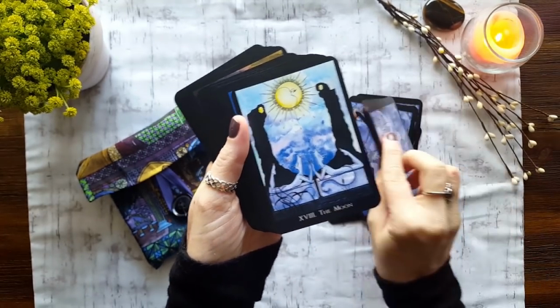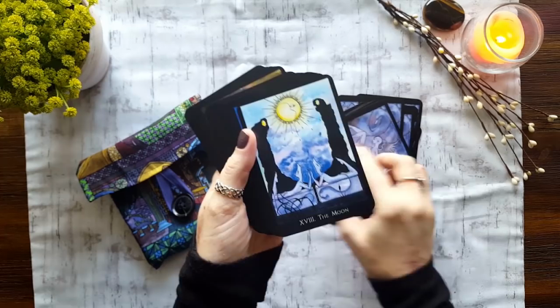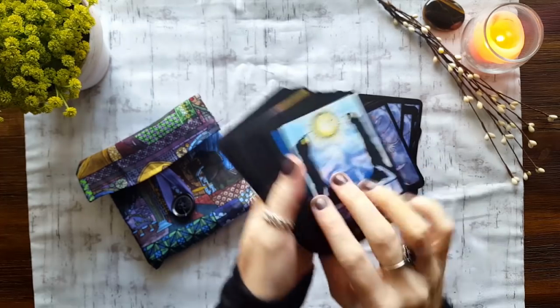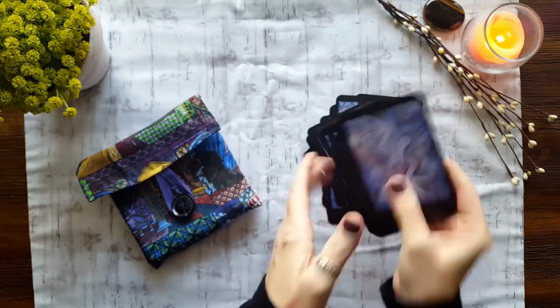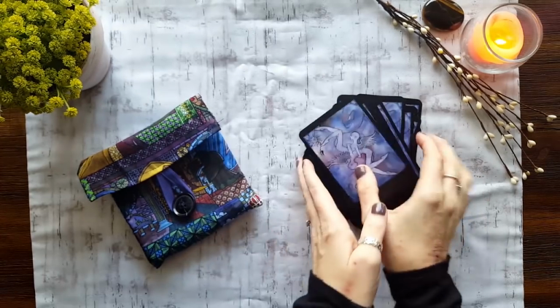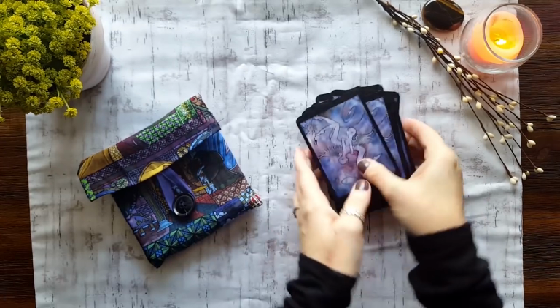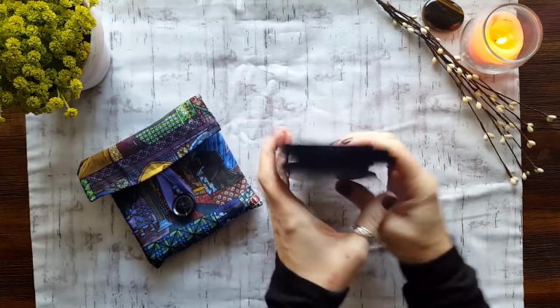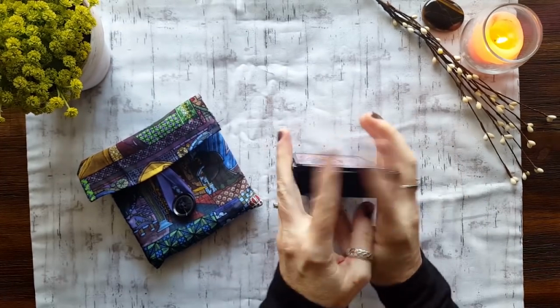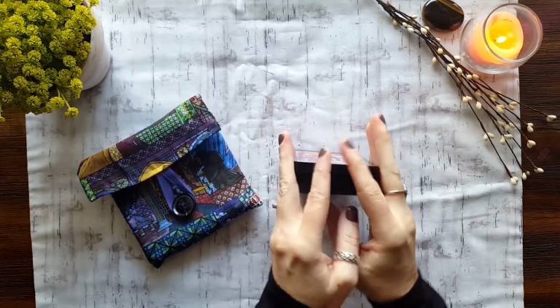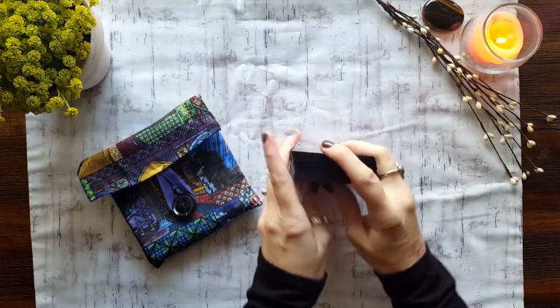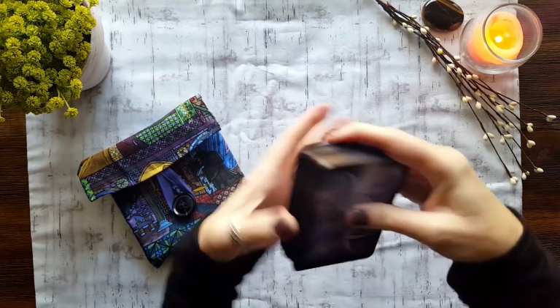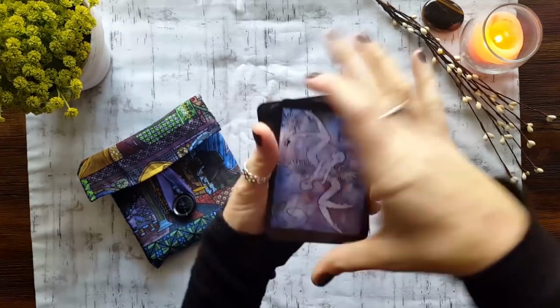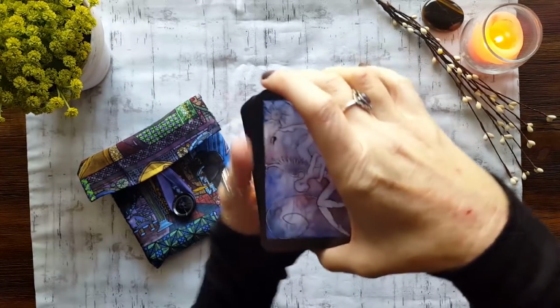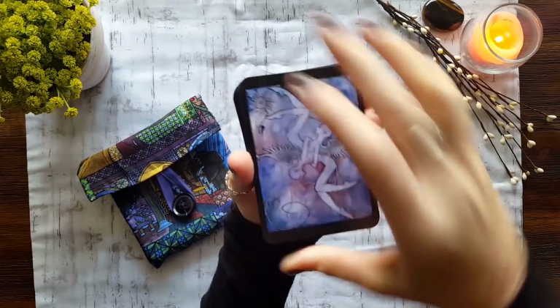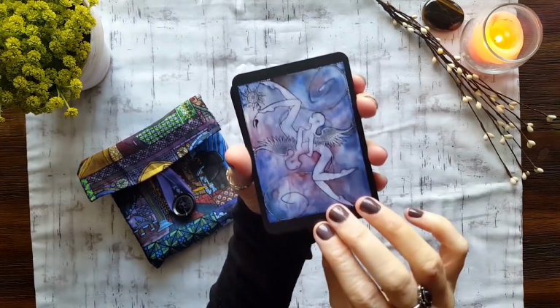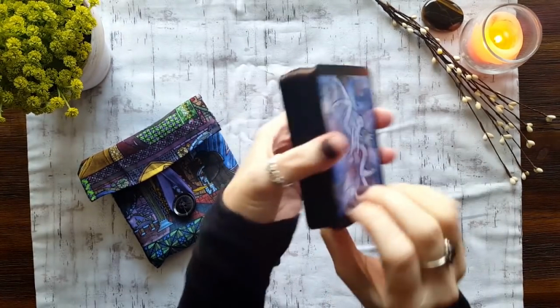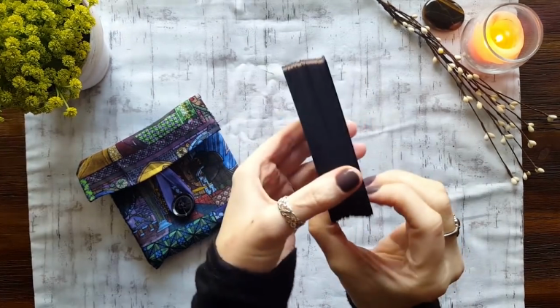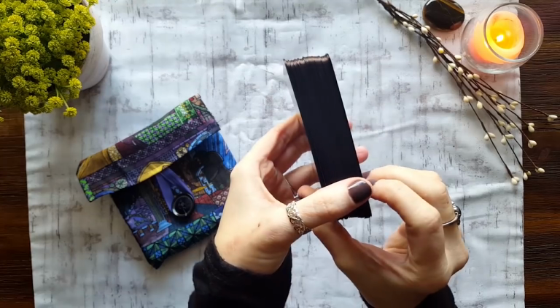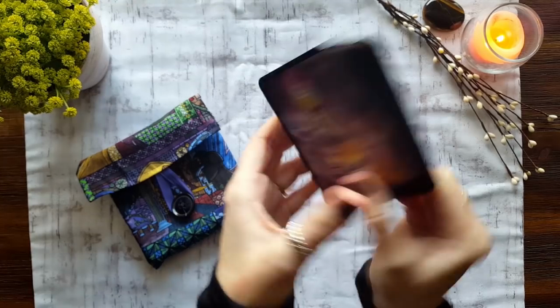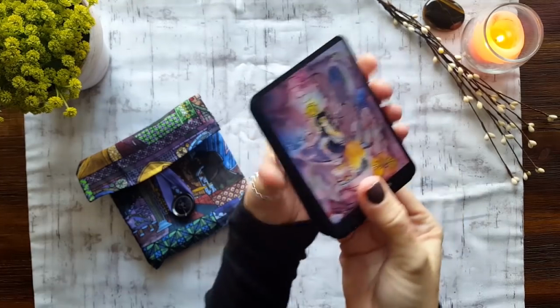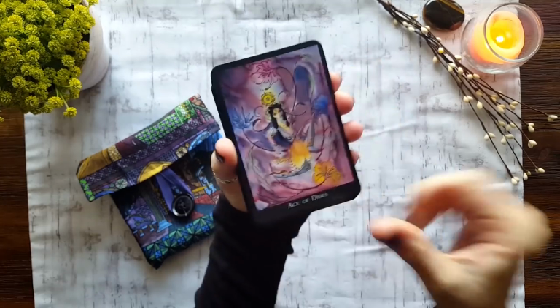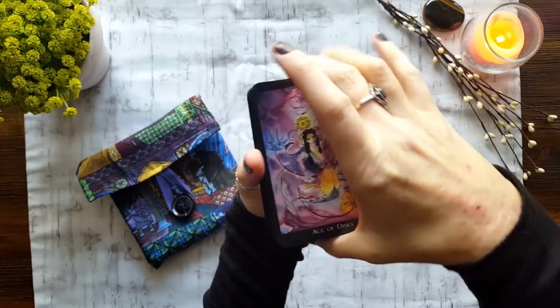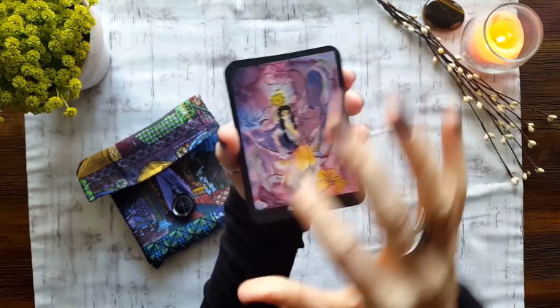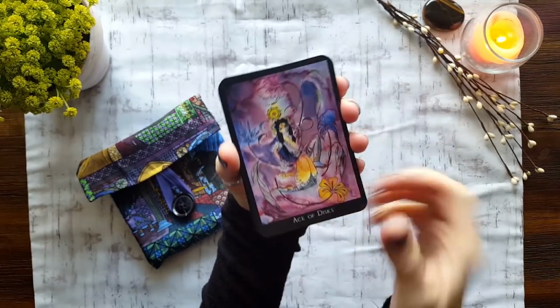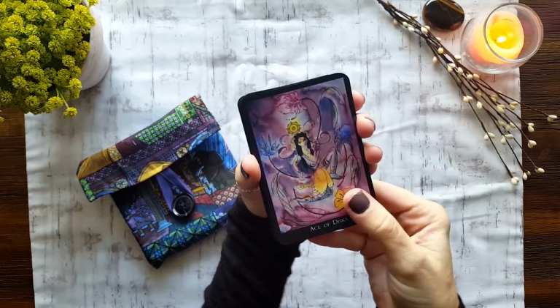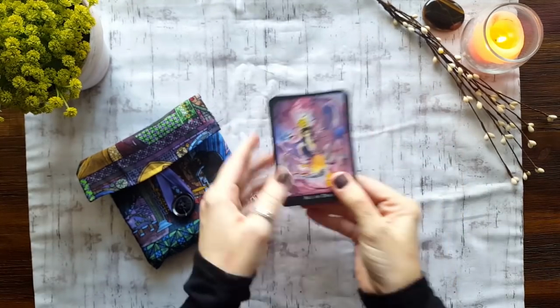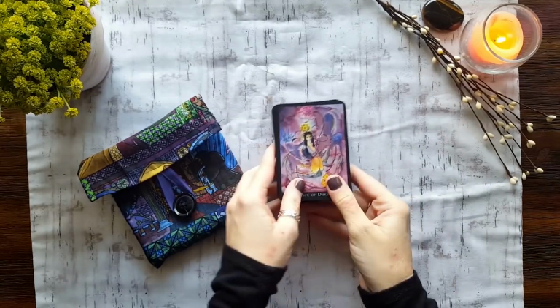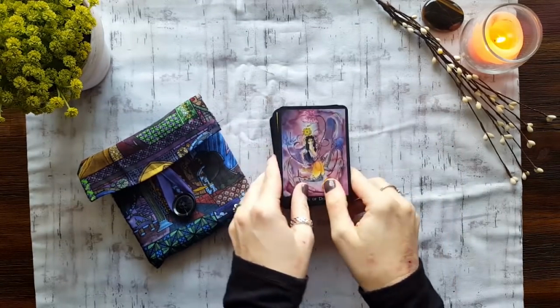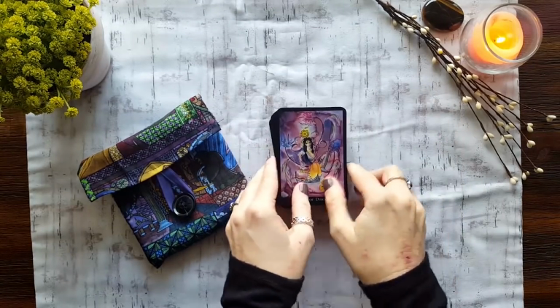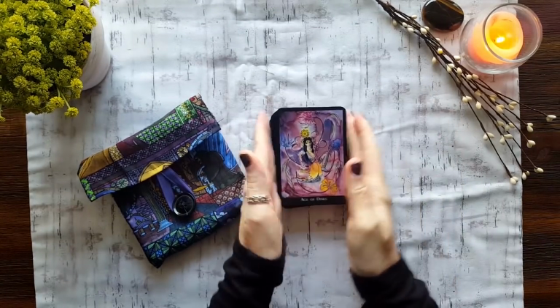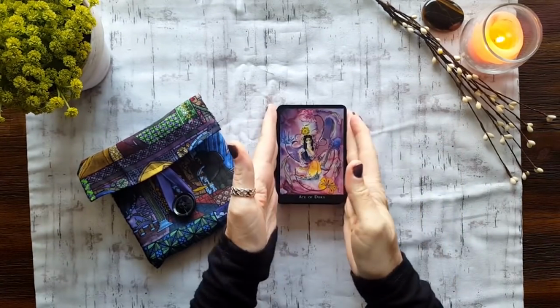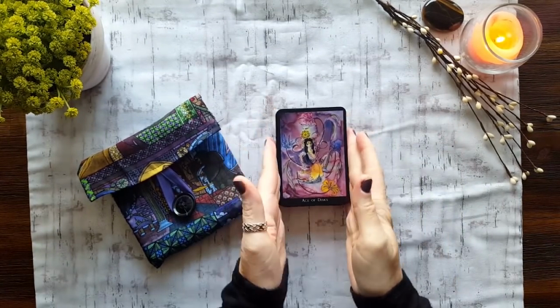Just kind of flip through there. So that is the Shea Monet Tarot — beautiful backs, and I've edged it. Definitely one of my top 10 decks, I think.